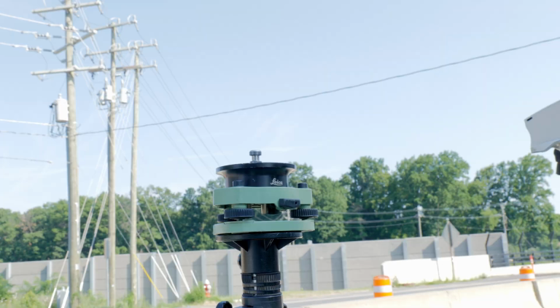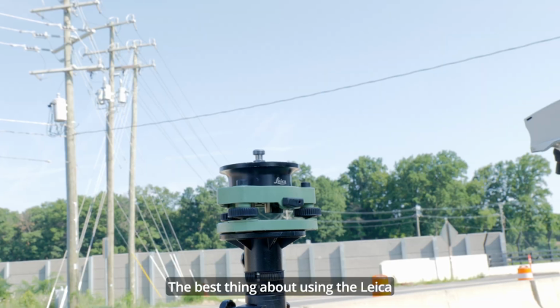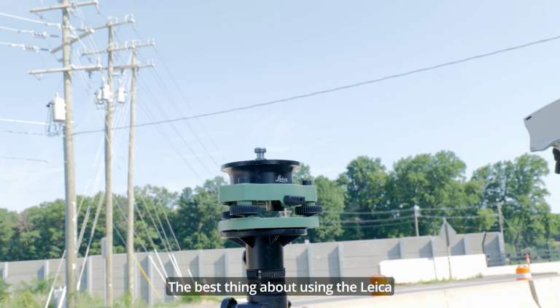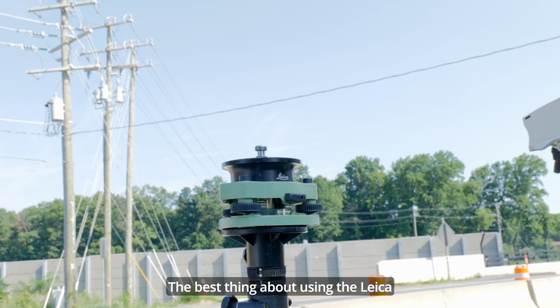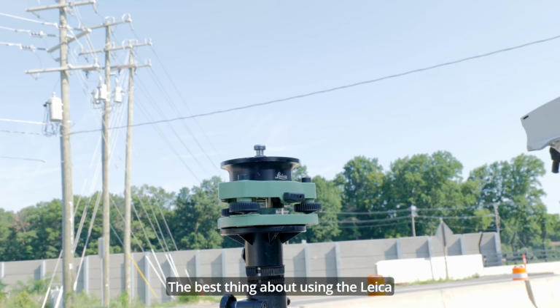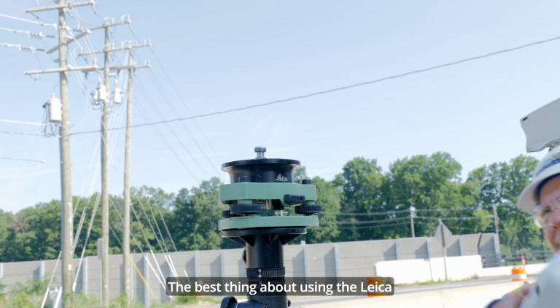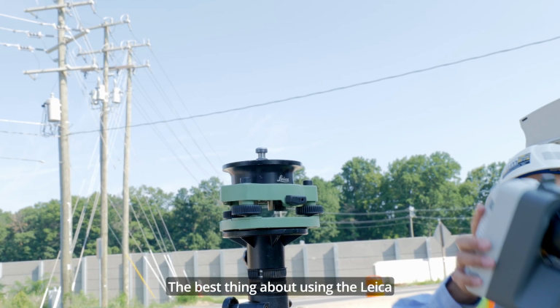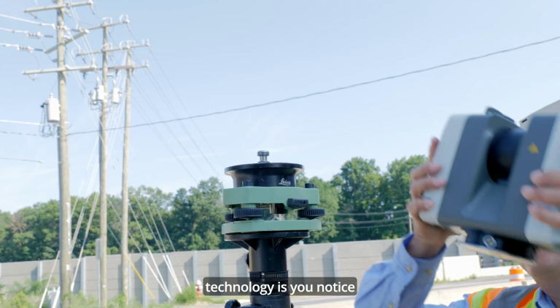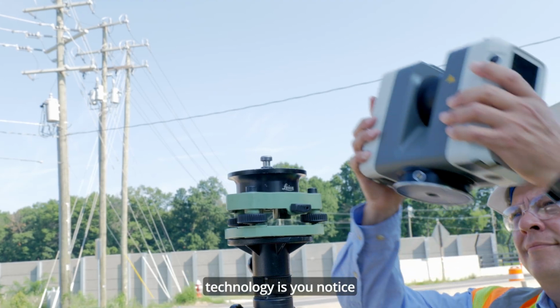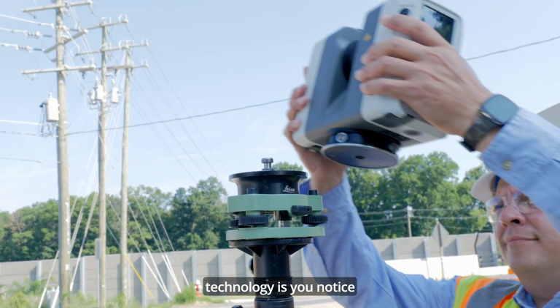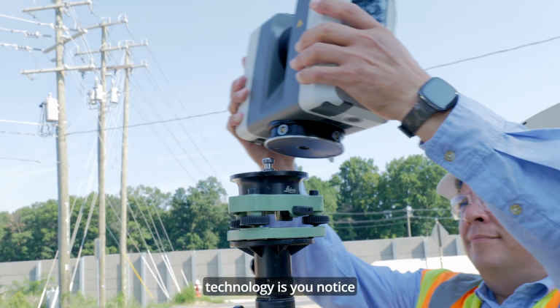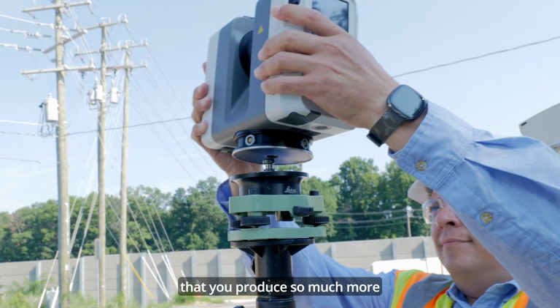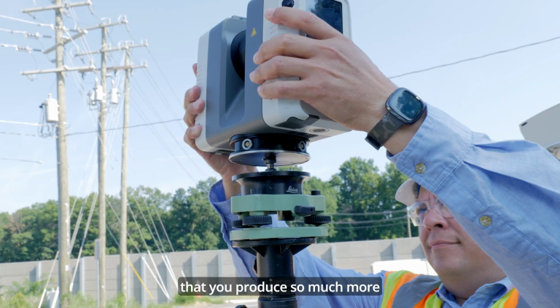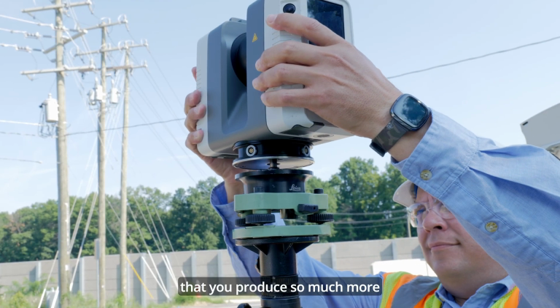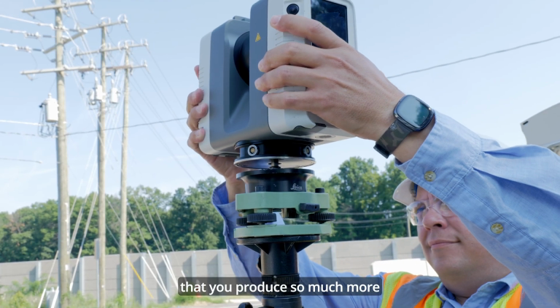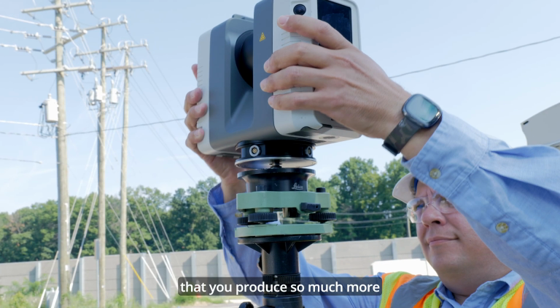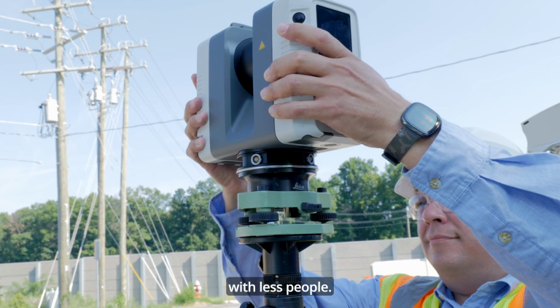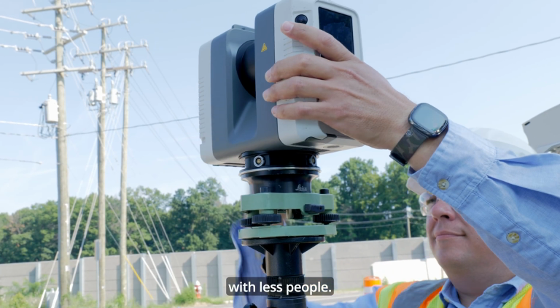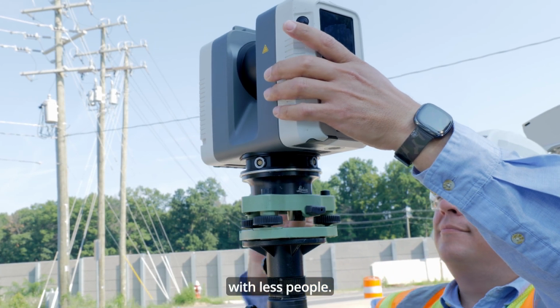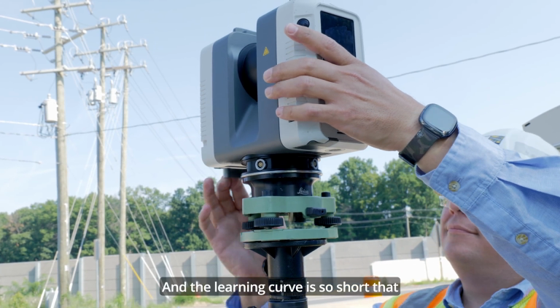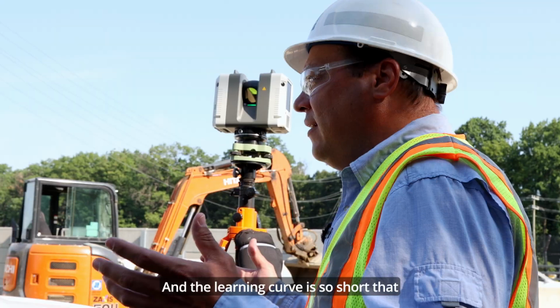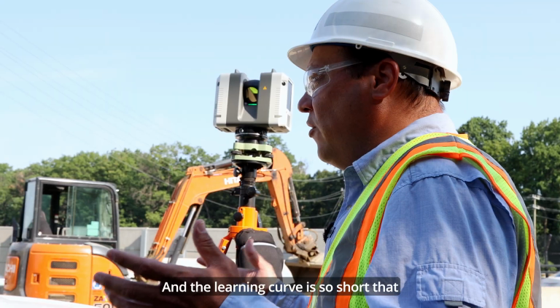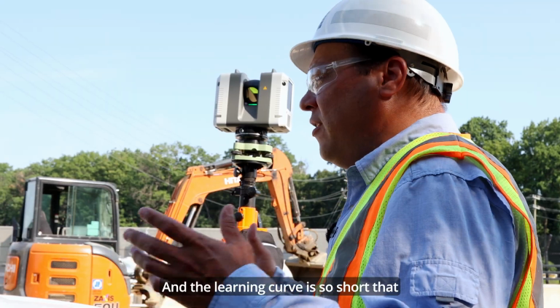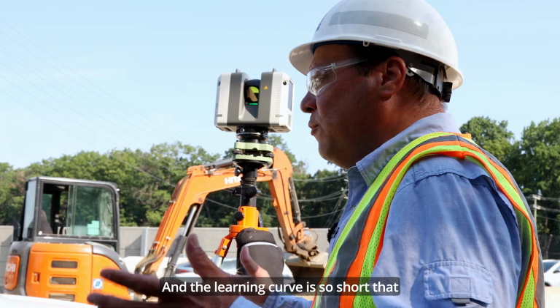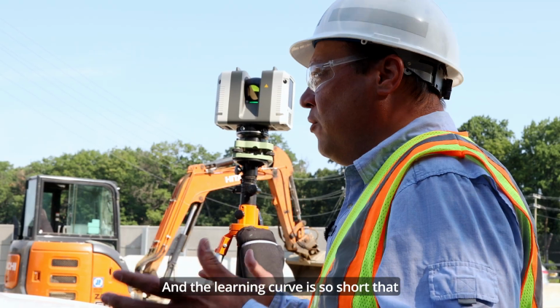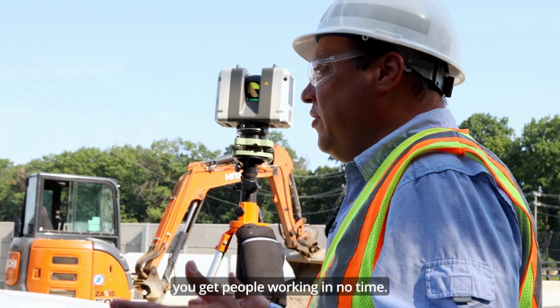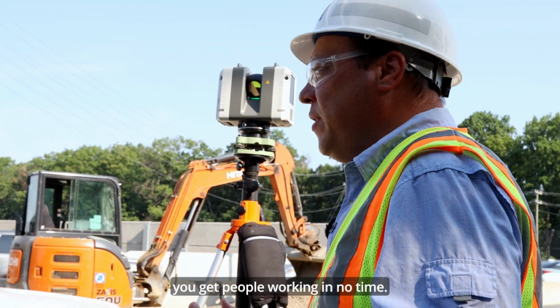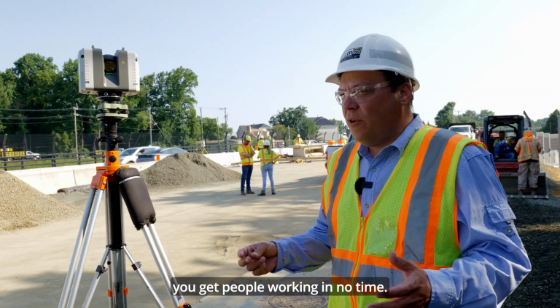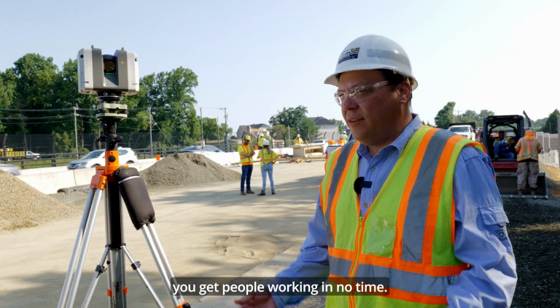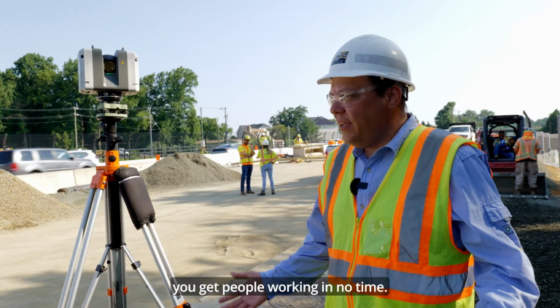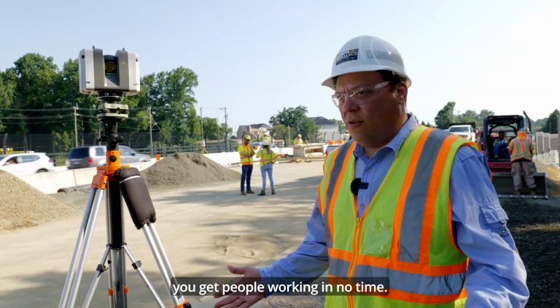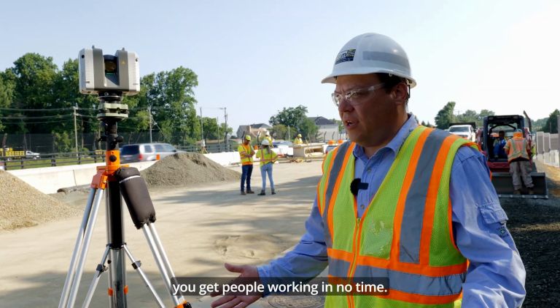The best thing about using the Leica technology is you notice that you produce so much more with less people. And the learning curve is so short that you get people working in no time.